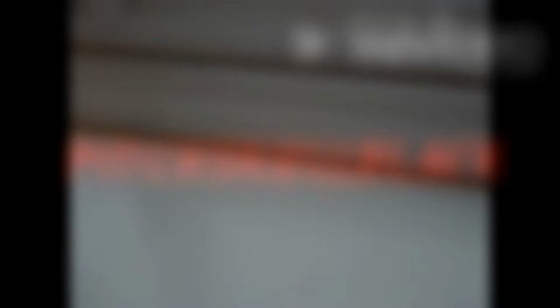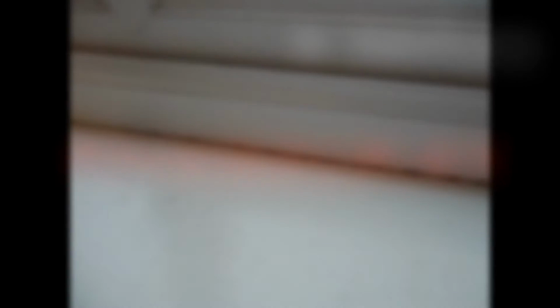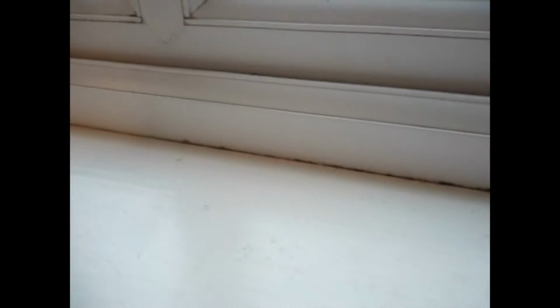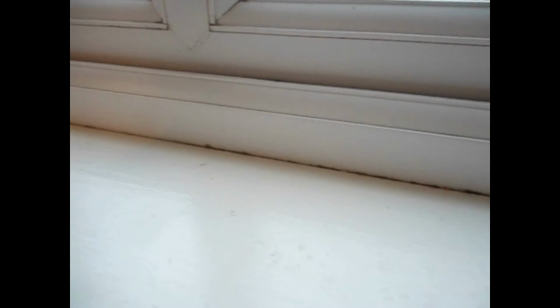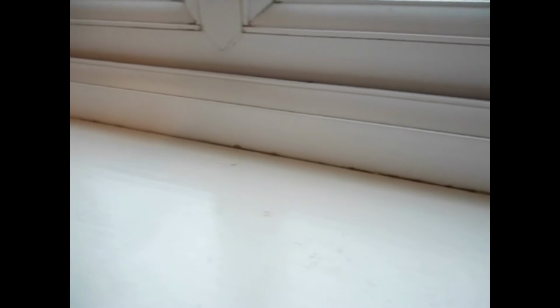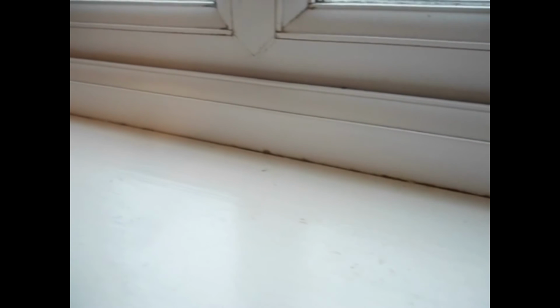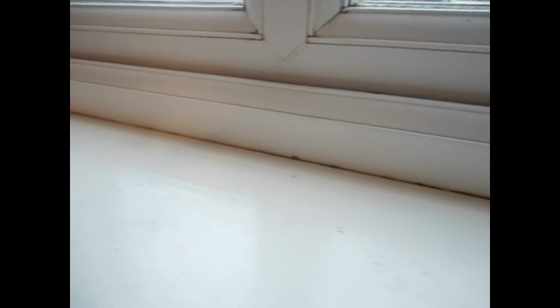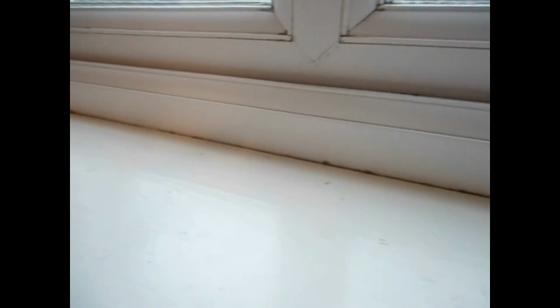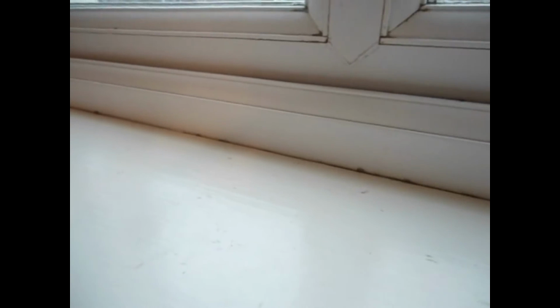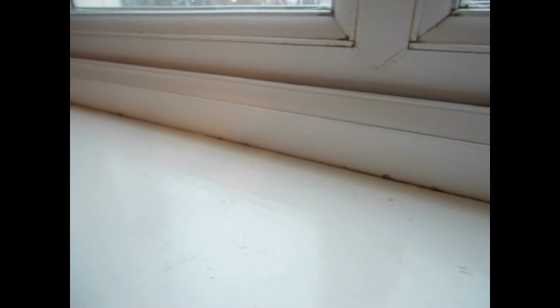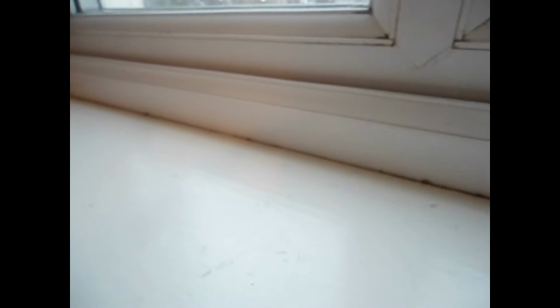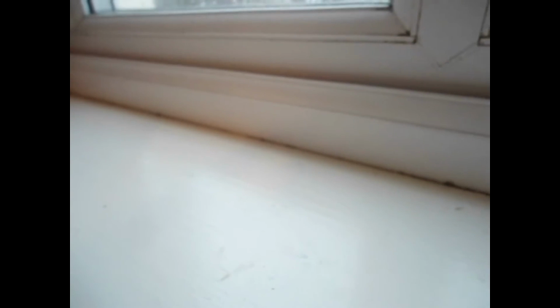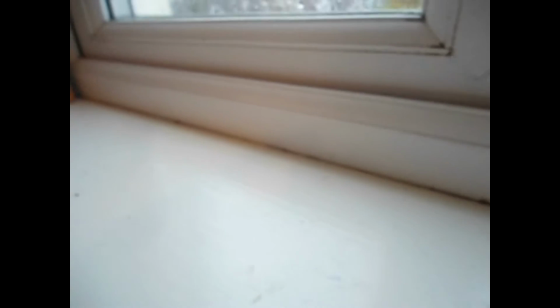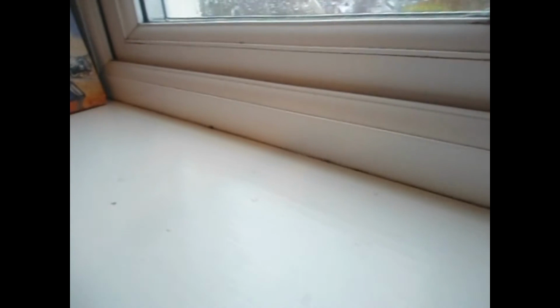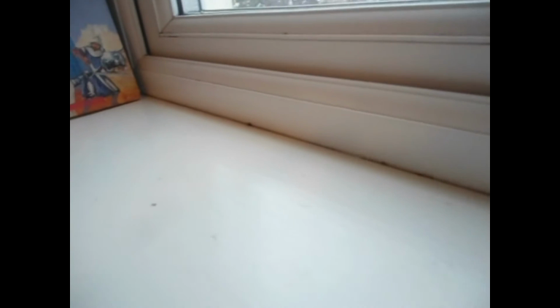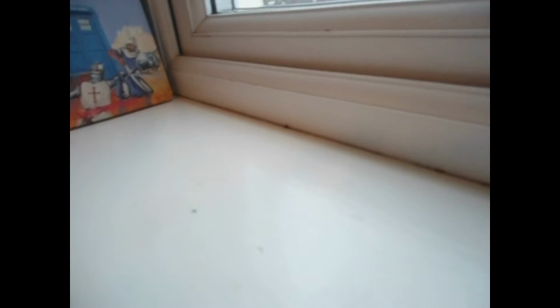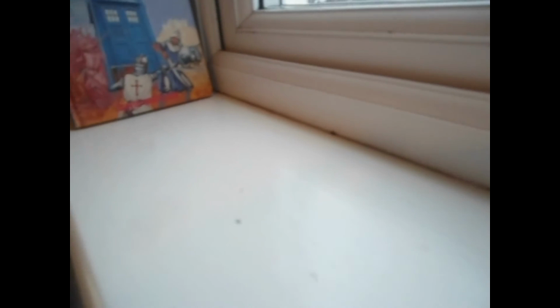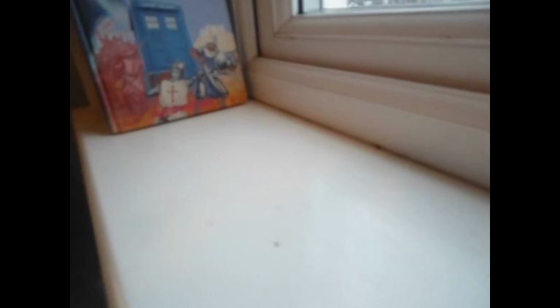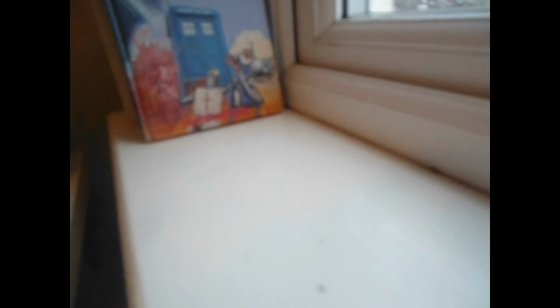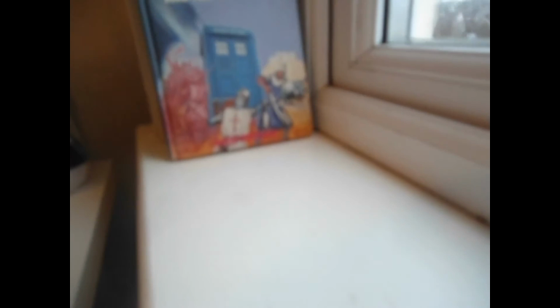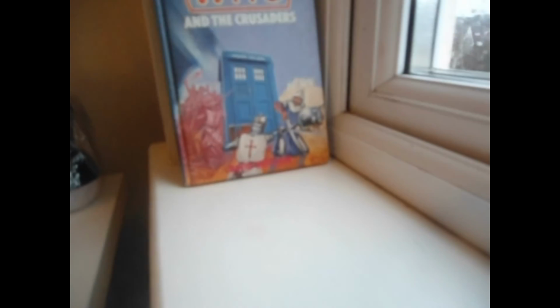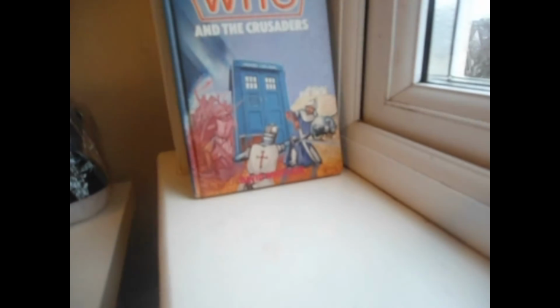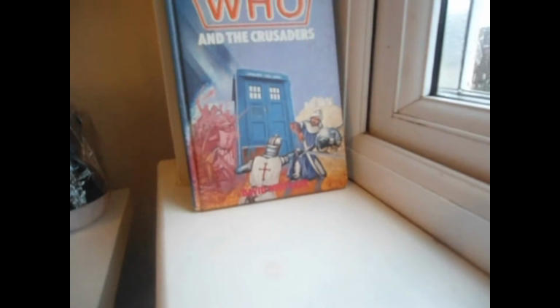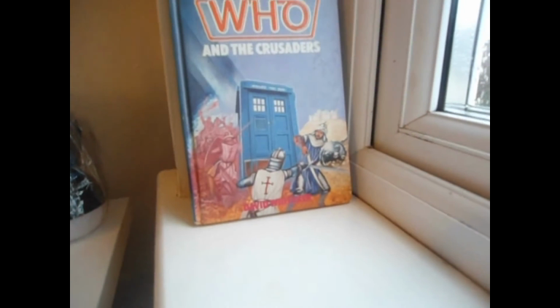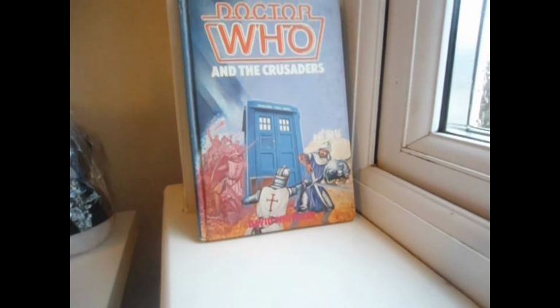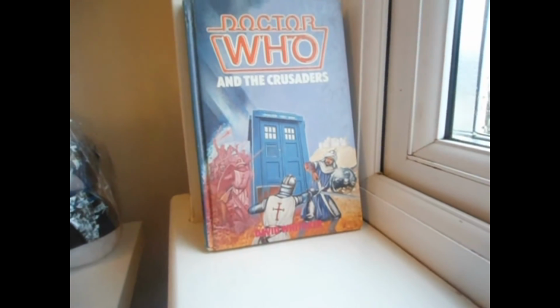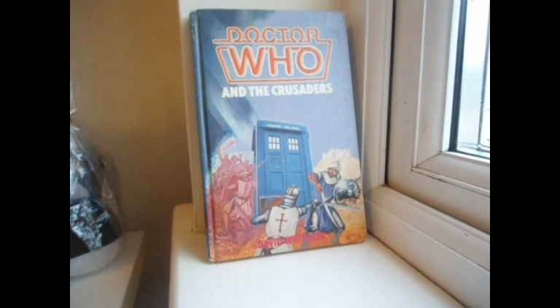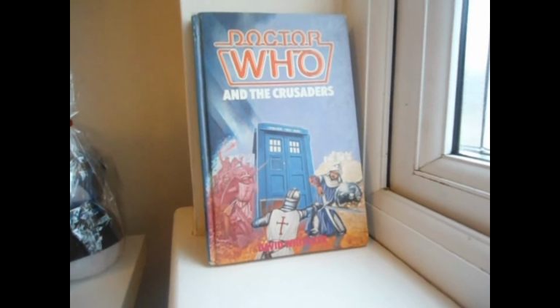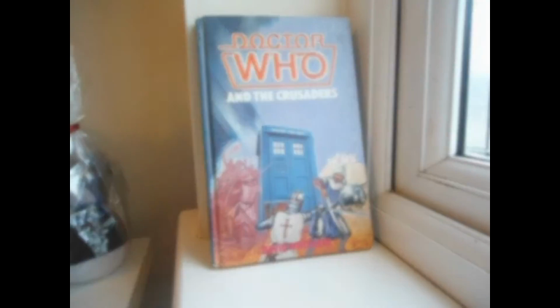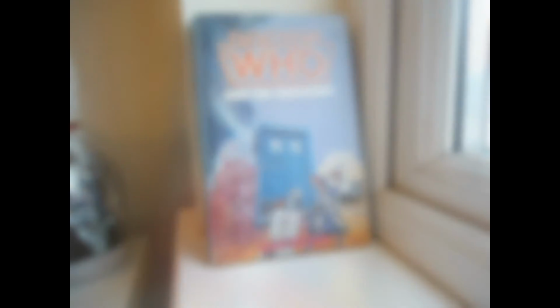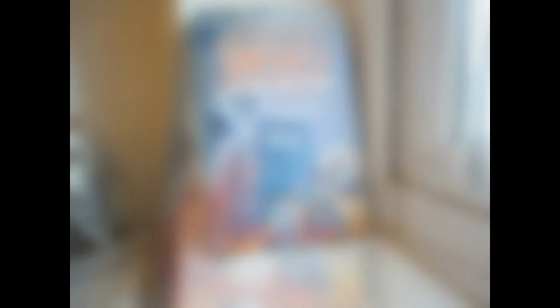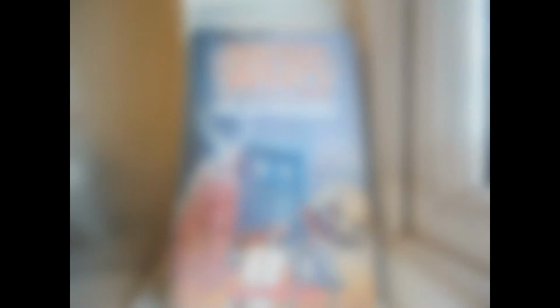This is Pitchcock Black here, and welcome back to another installment of the Skull General Reviews Month event, in which today I am going to be reviewing the Target novelisation of The Crusaders.